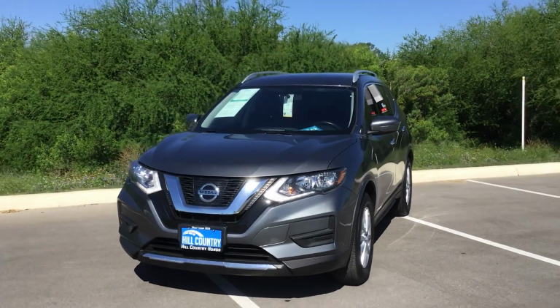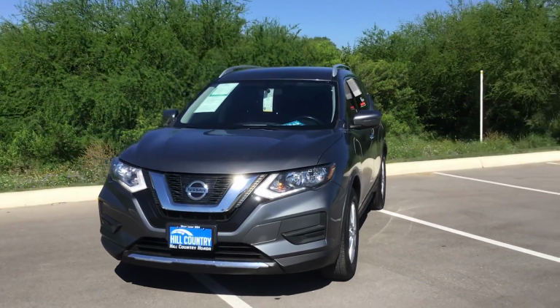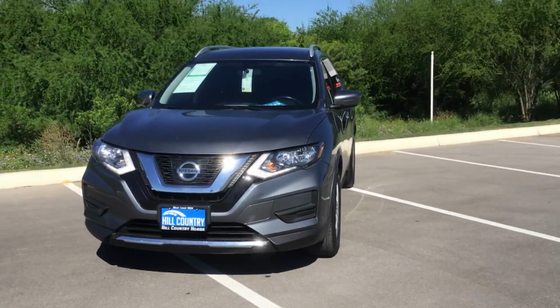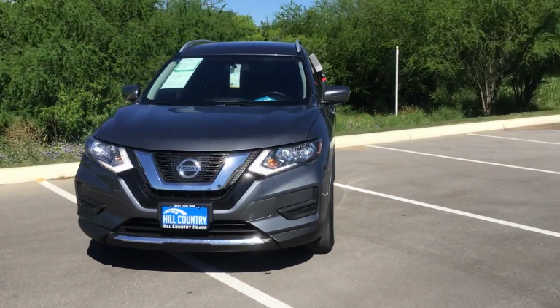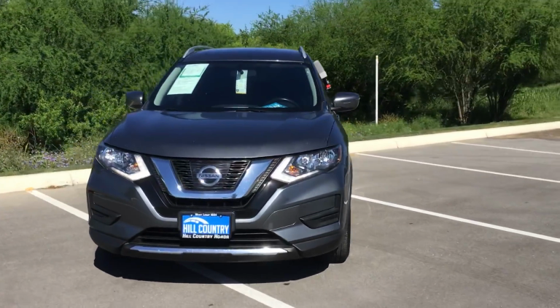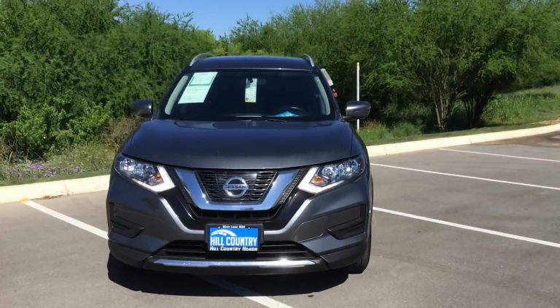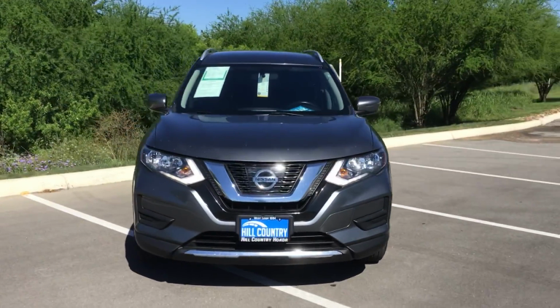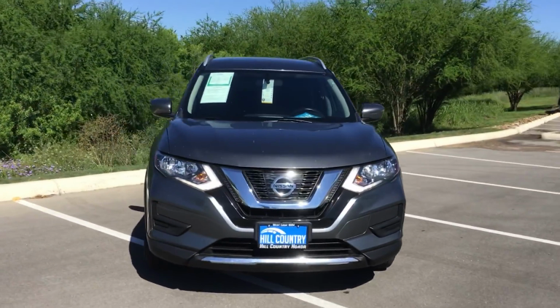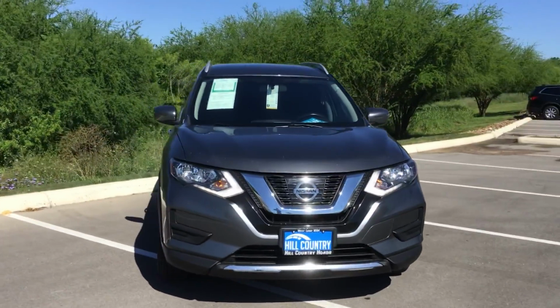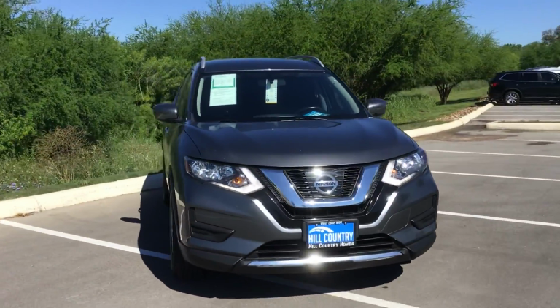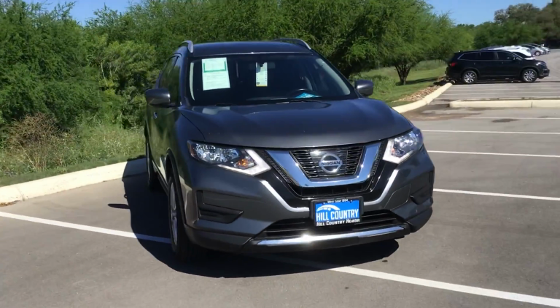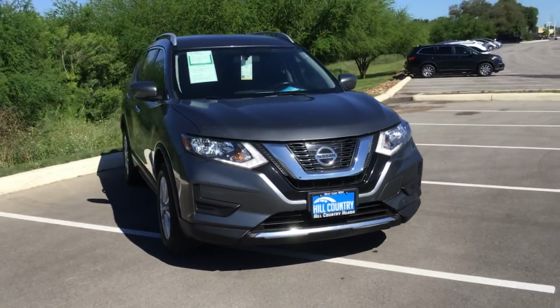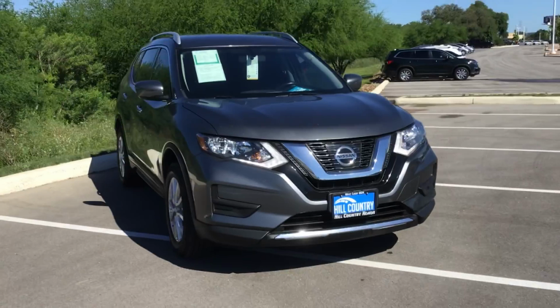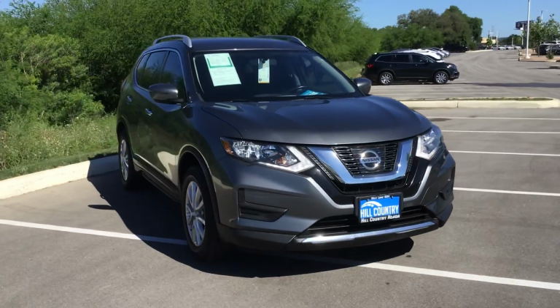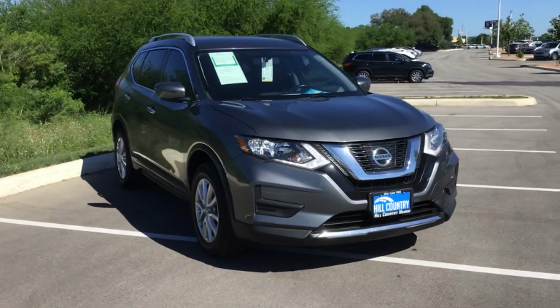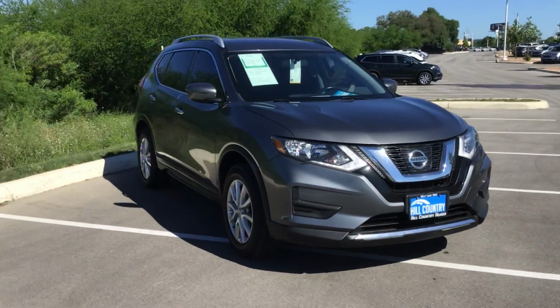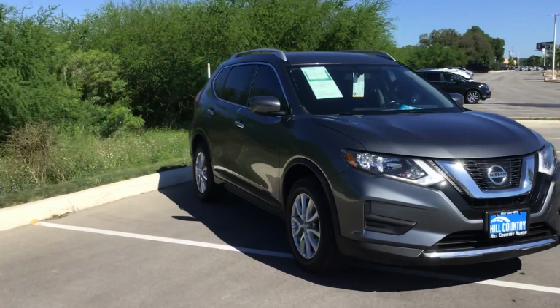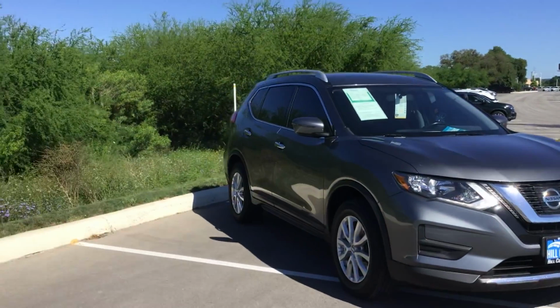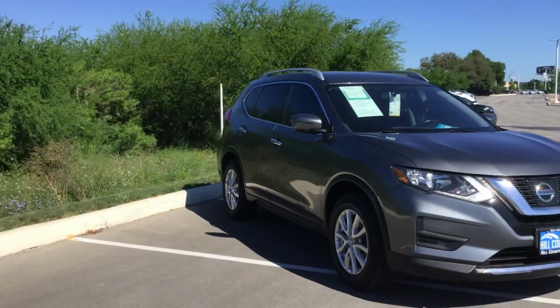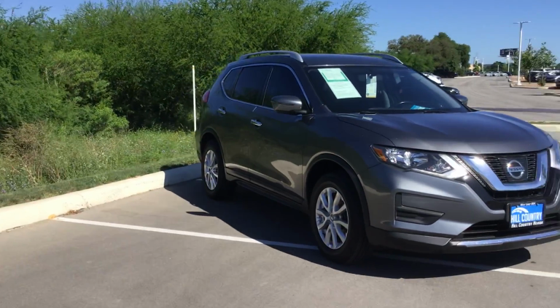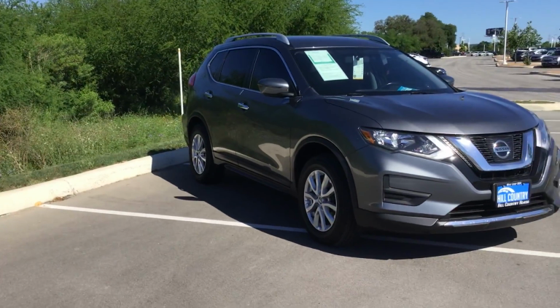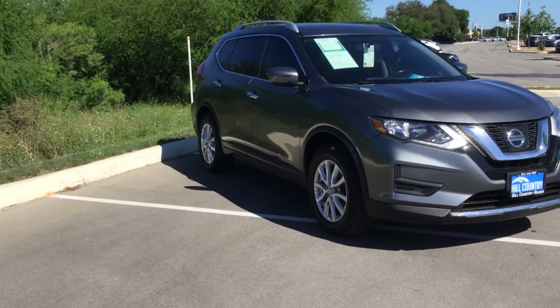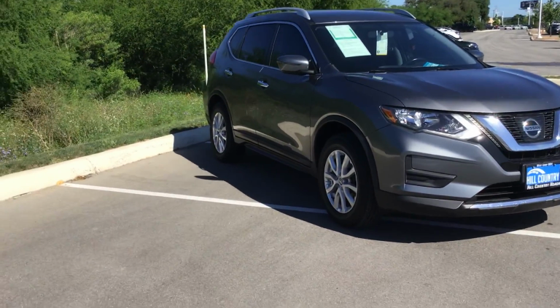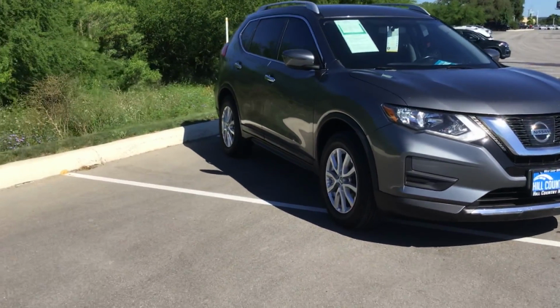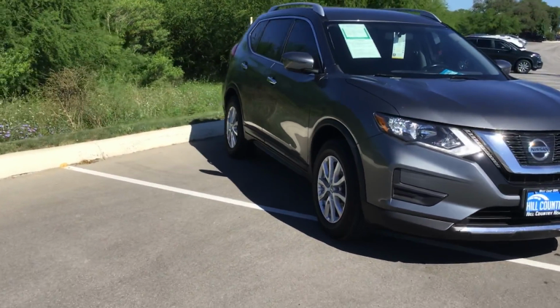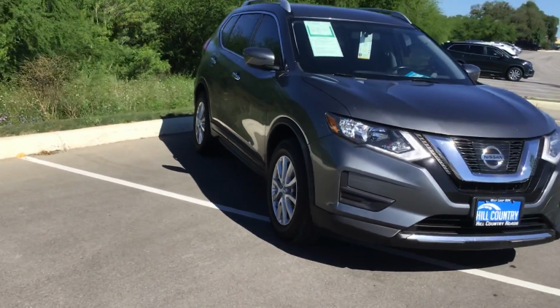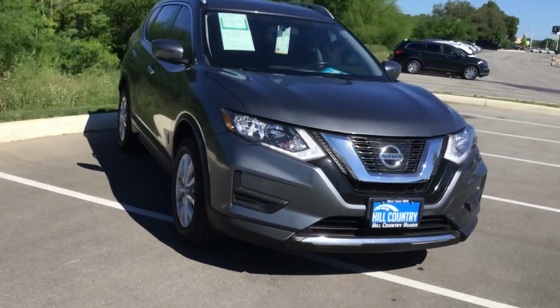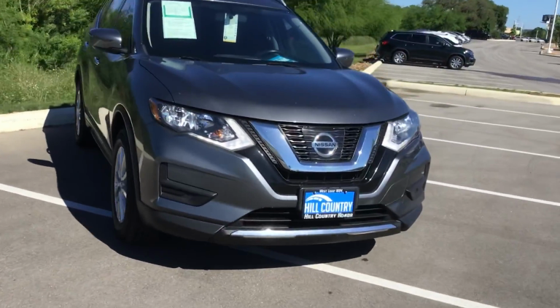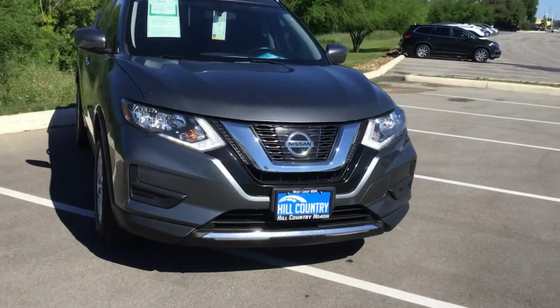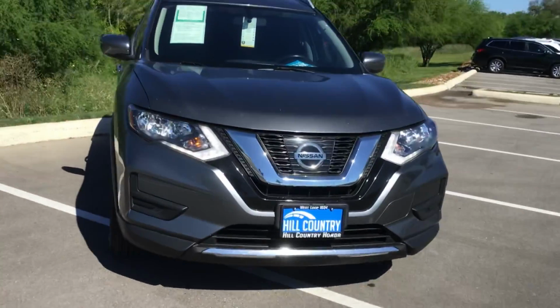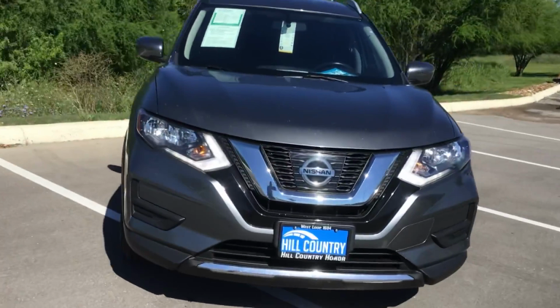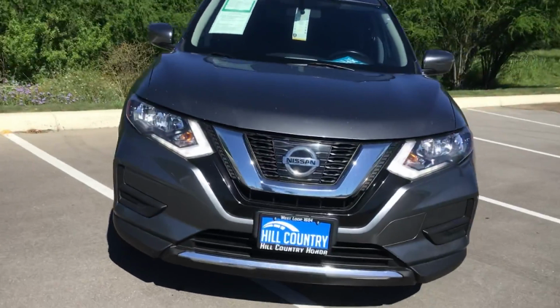Hi Eric, my name is Tyler Cole and I'm the Recline Specialist here at Hill Country Honda. I'm going to give you a quick walk around of the 2017 Nissan Rogue that you inquired about. This one is the SV Edition.